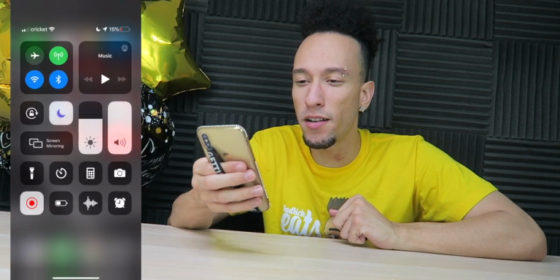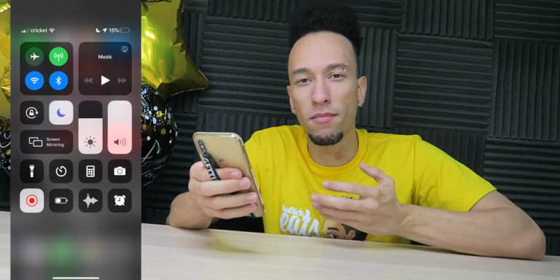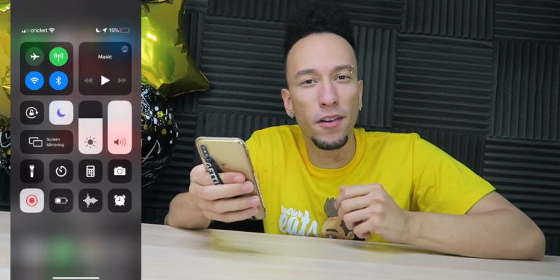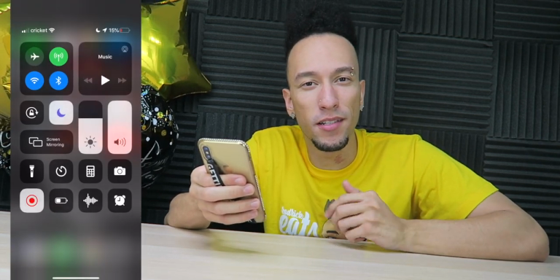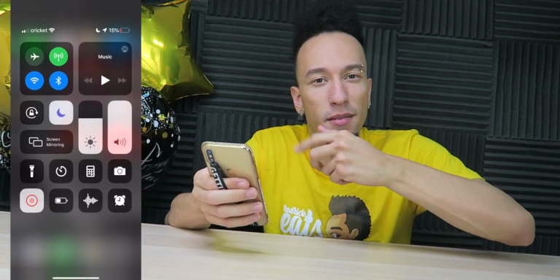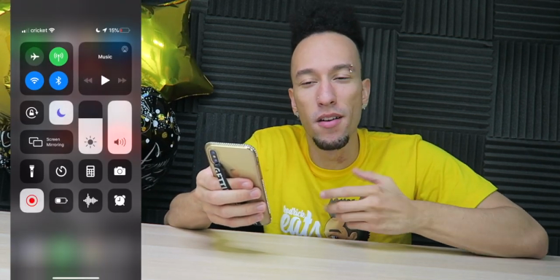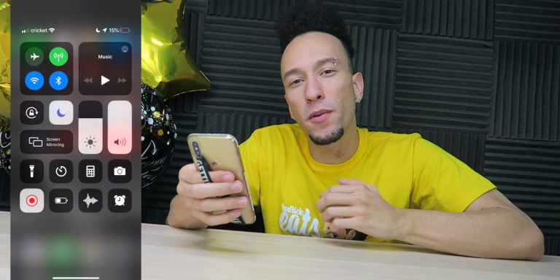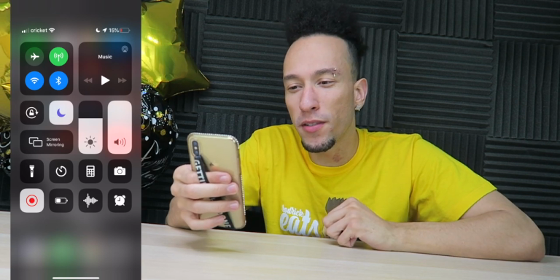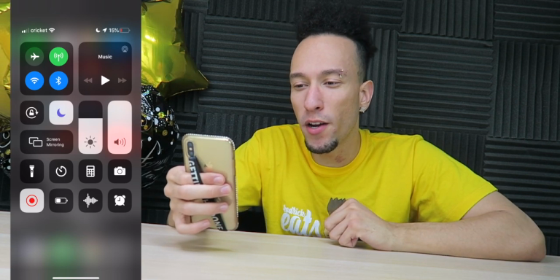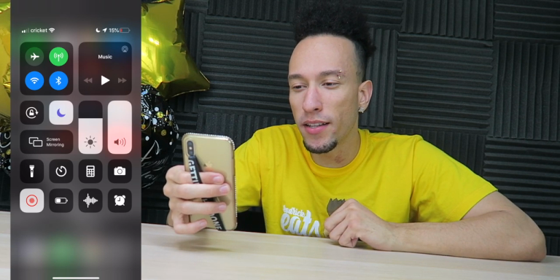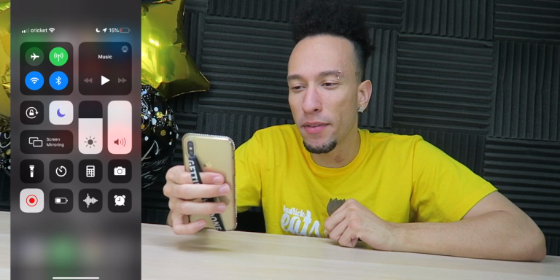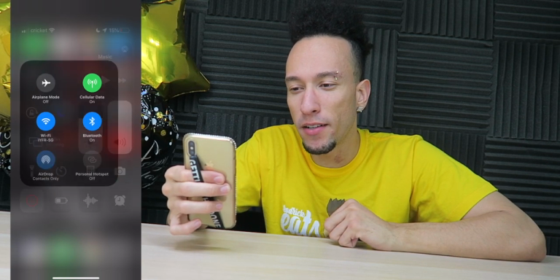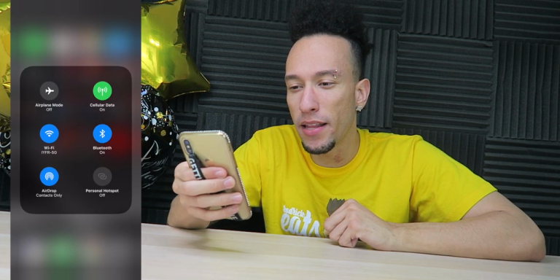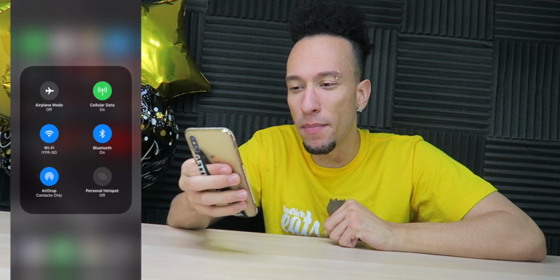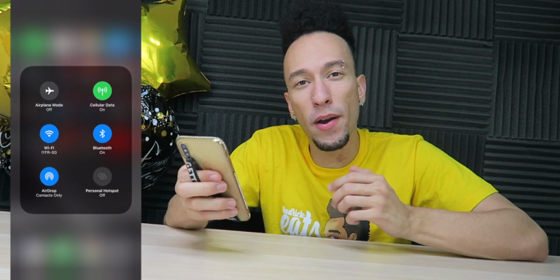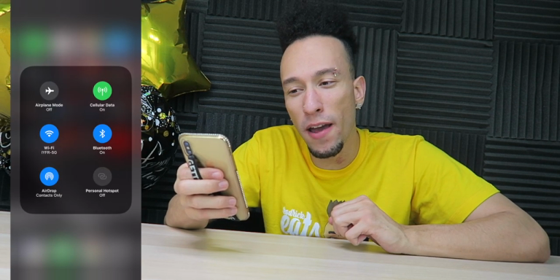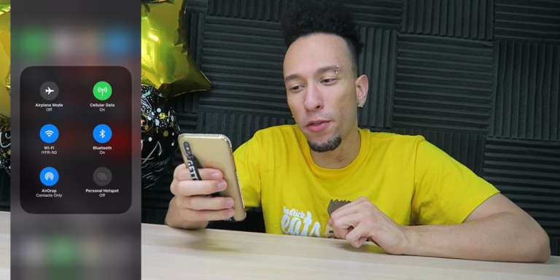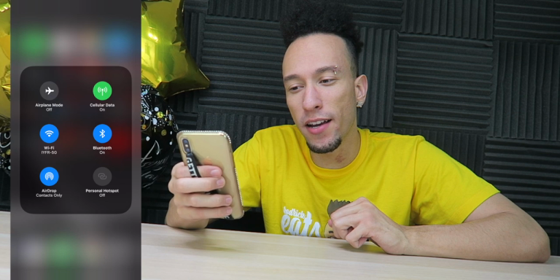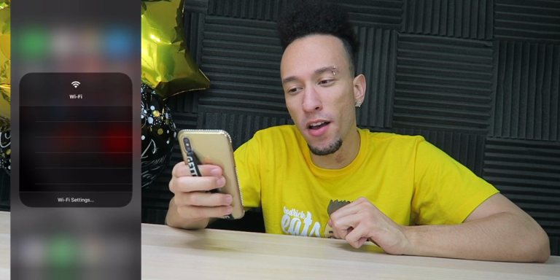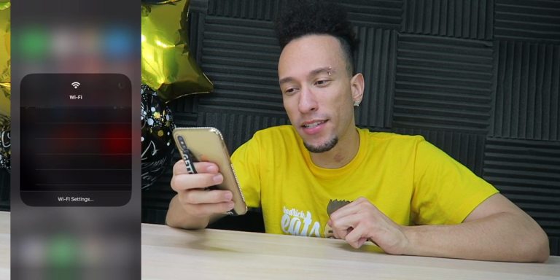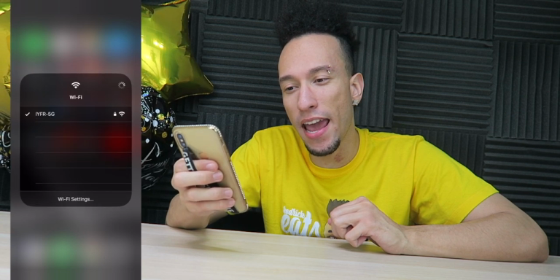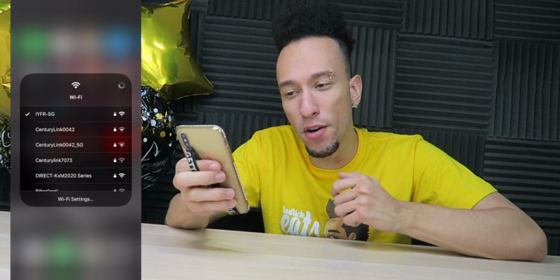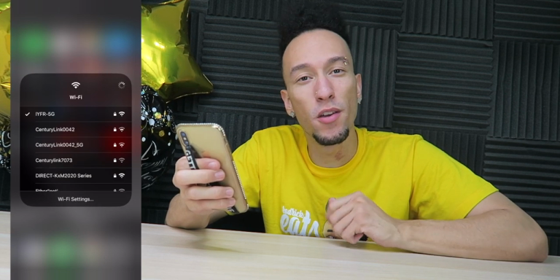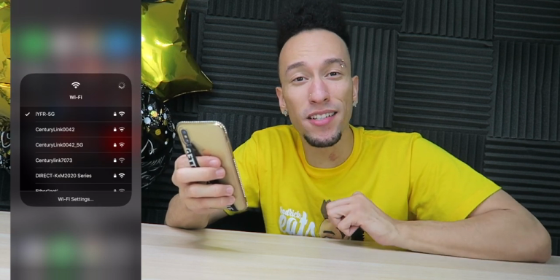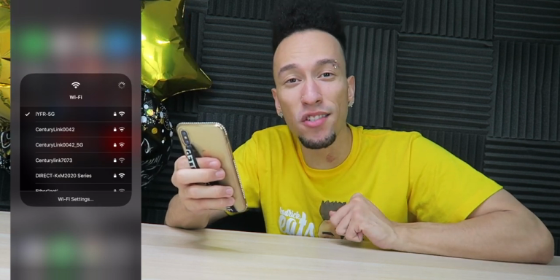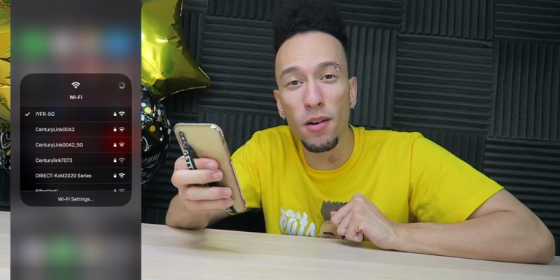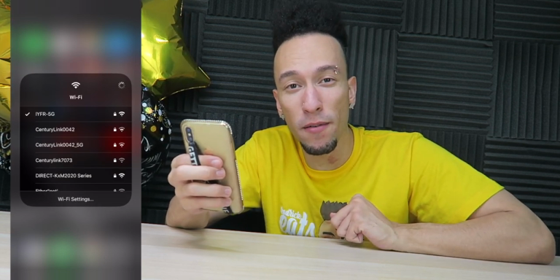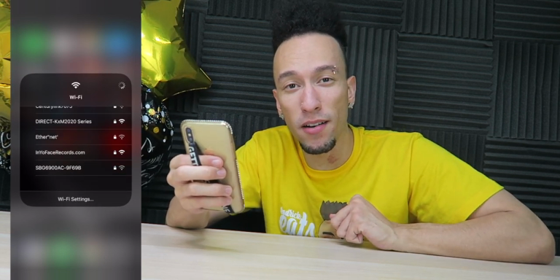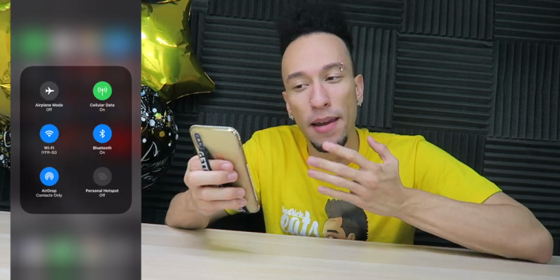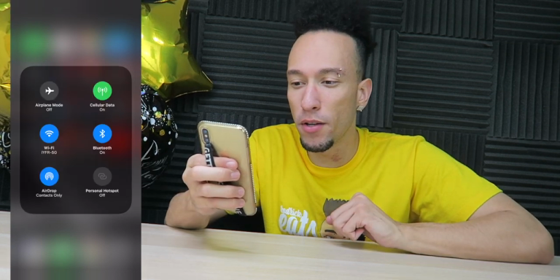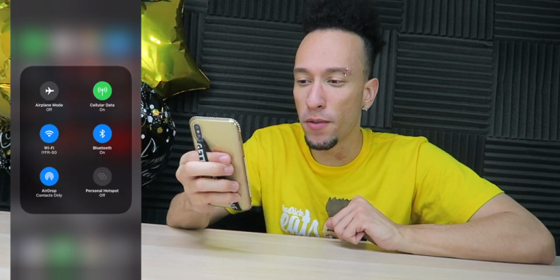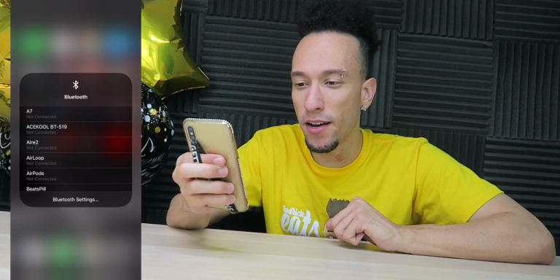Once we're in the control center, we can go into the top left, open that up, and now when we go into Wi-Fi, we get 3D Touch it or long press it, and boom — you can actually change the network right from here. Same thing with Bluetooth: 3D touch or long press it.